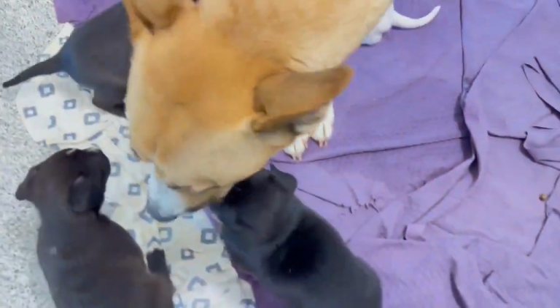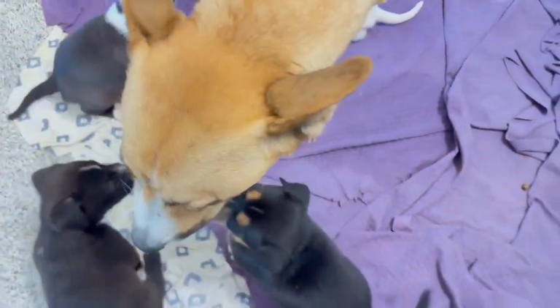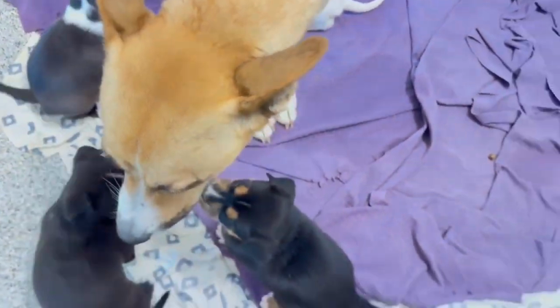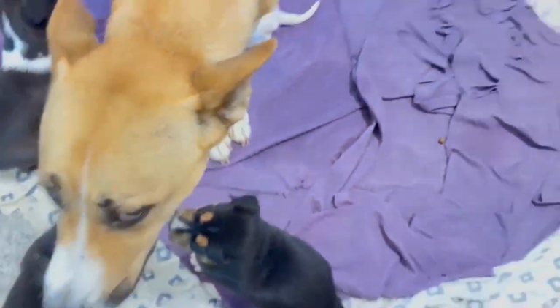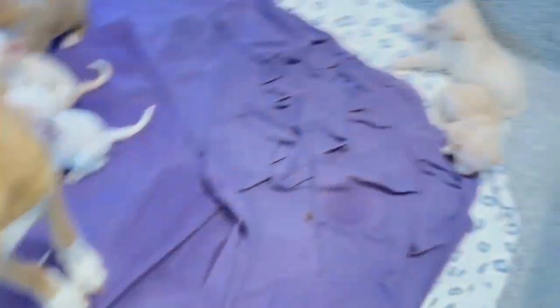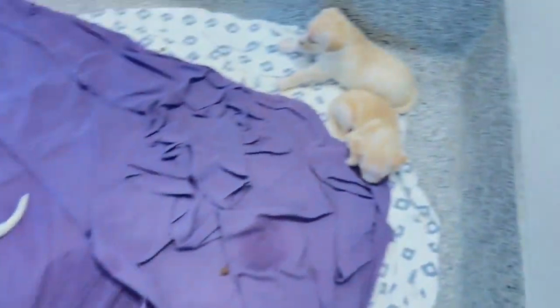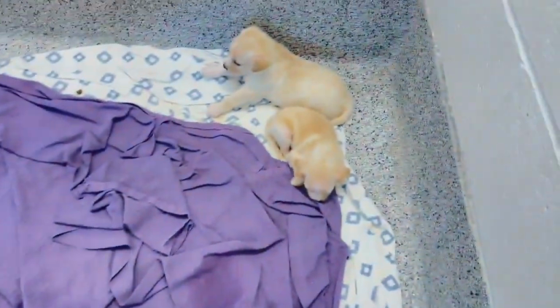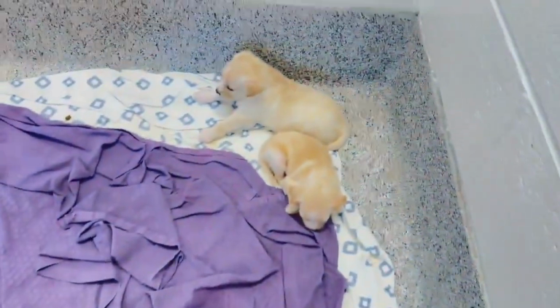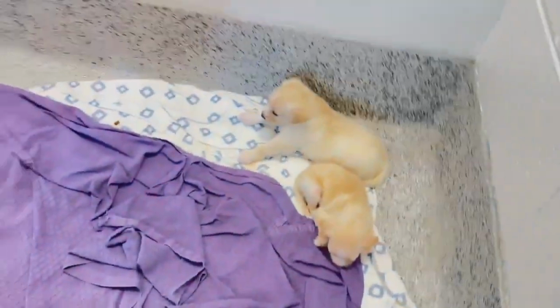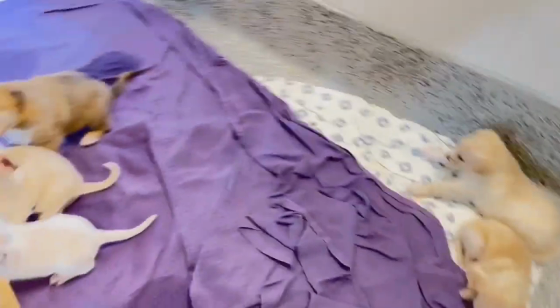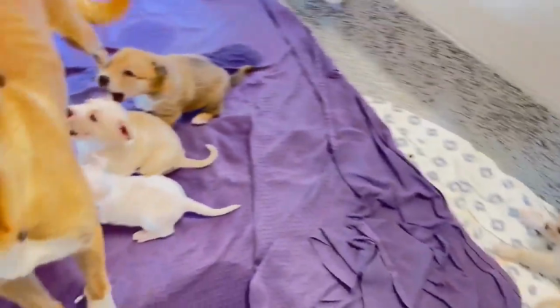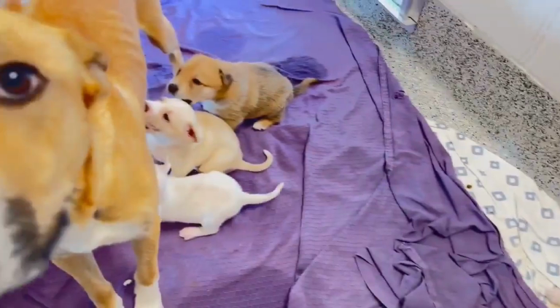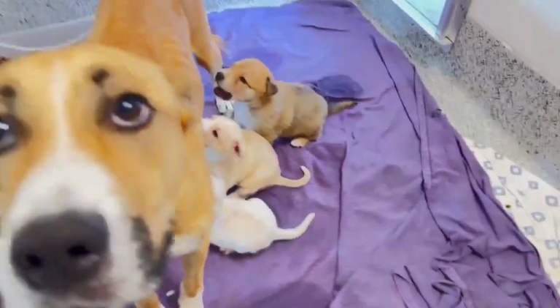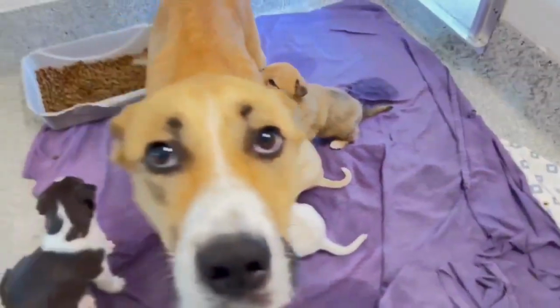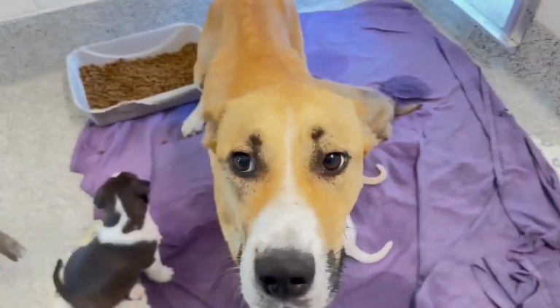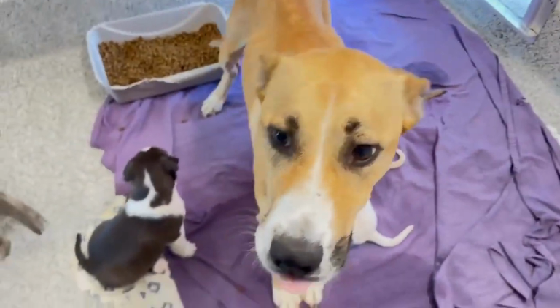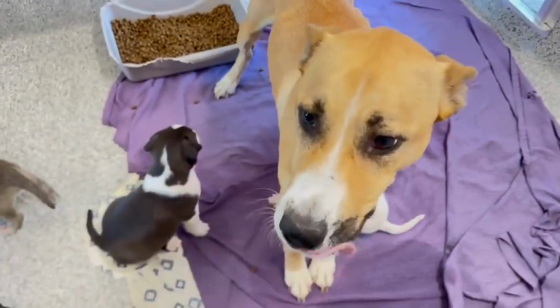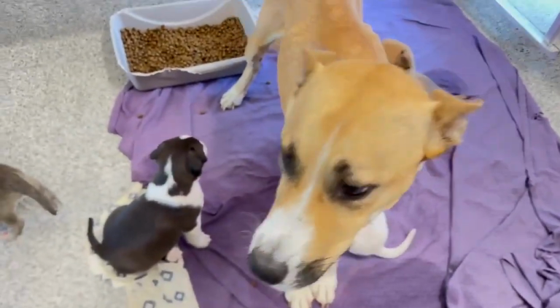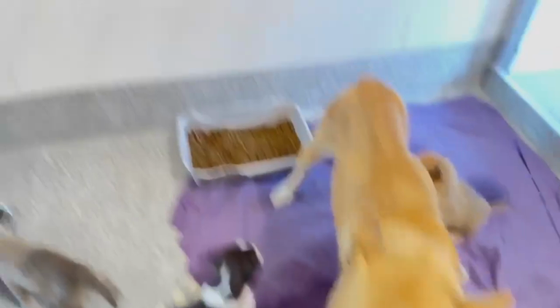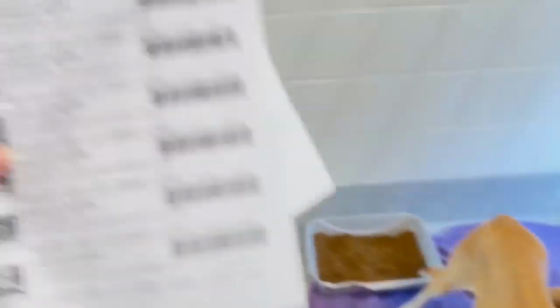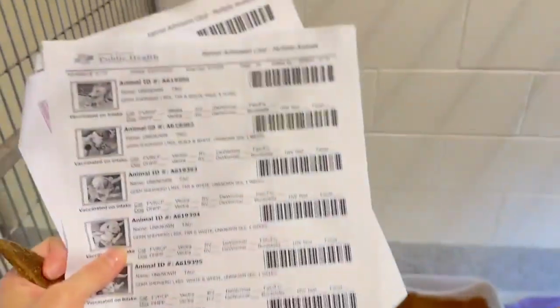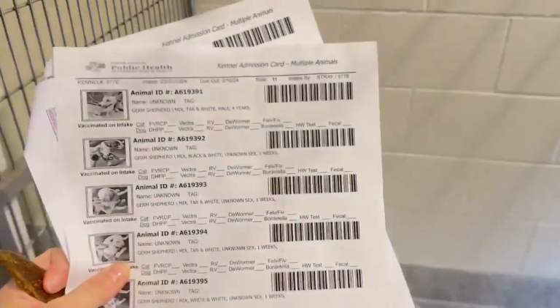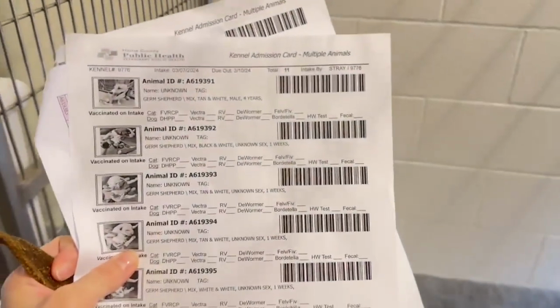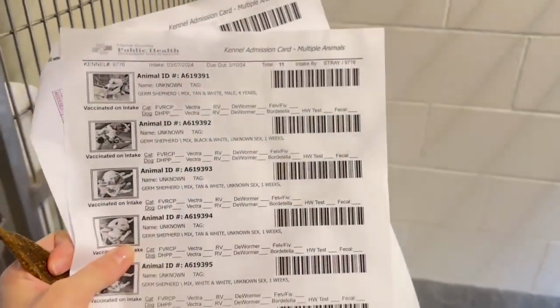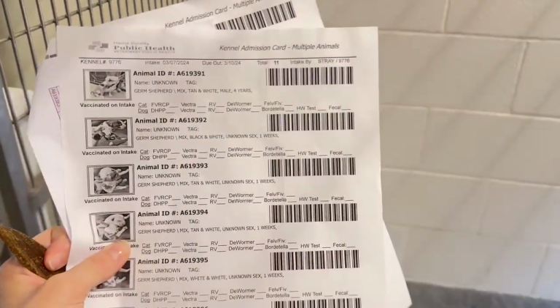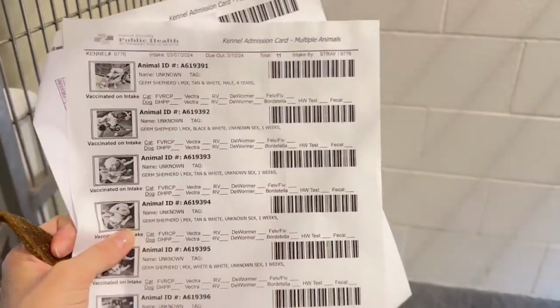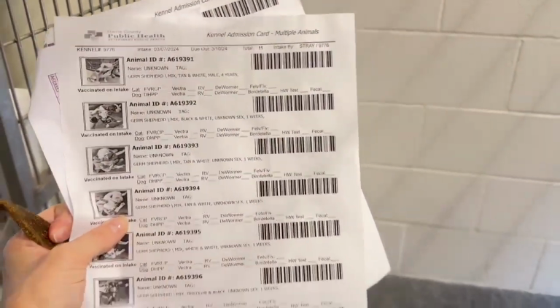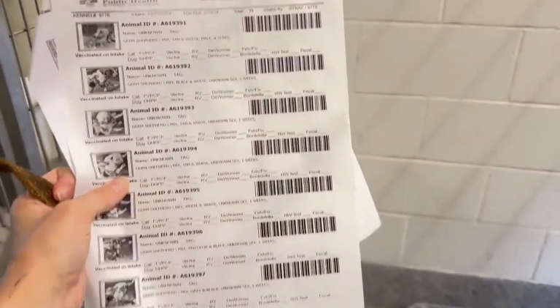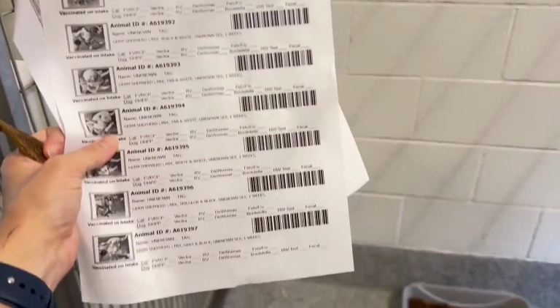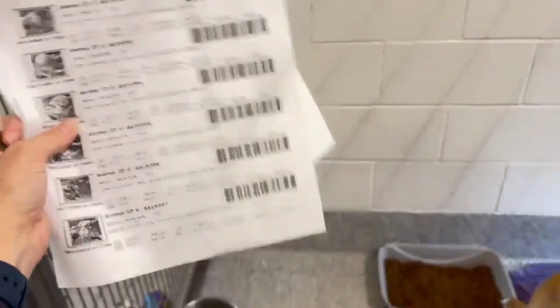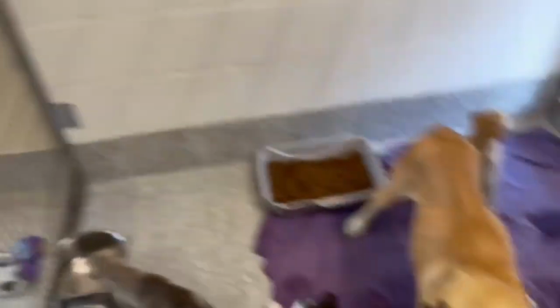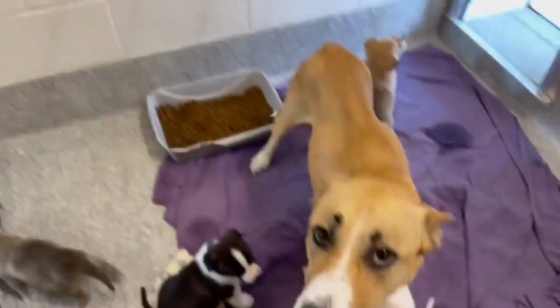That one right there looks like a Burmese Mountain Dog. Then she has some cream ones and some white ones — nice mix. Mama's animal ID is 619391, and there's all the babies.